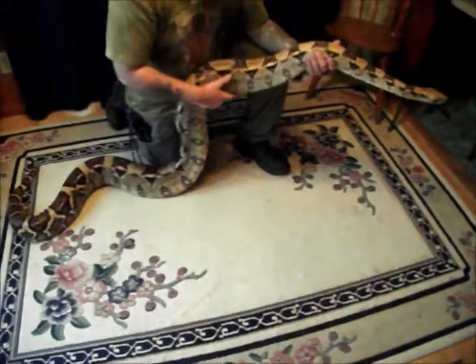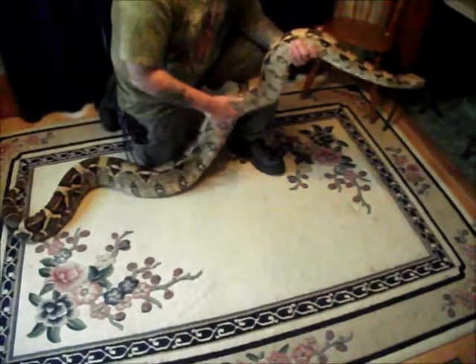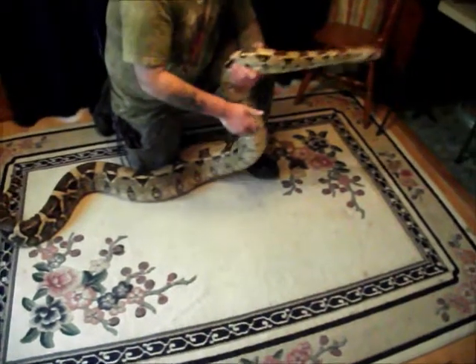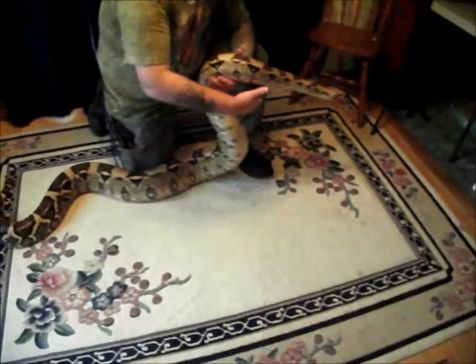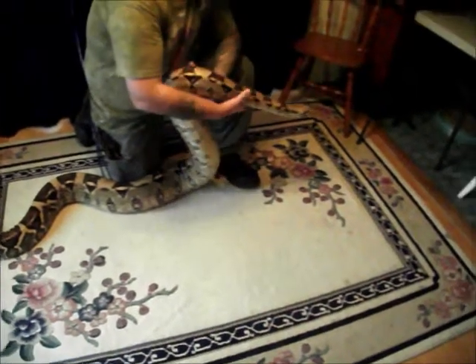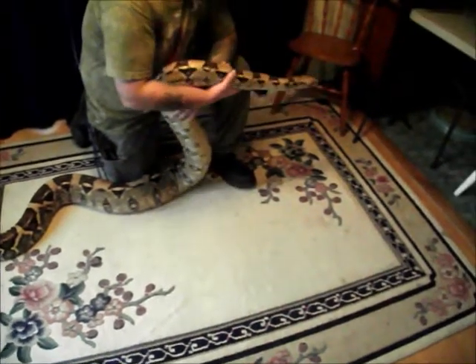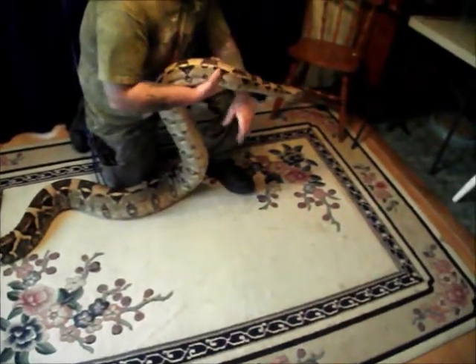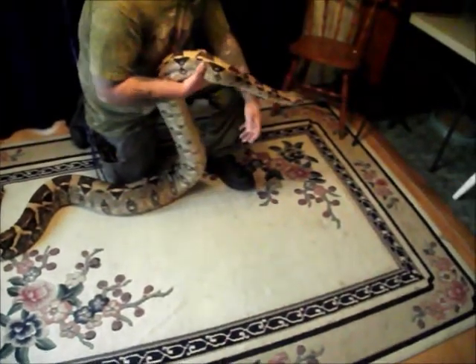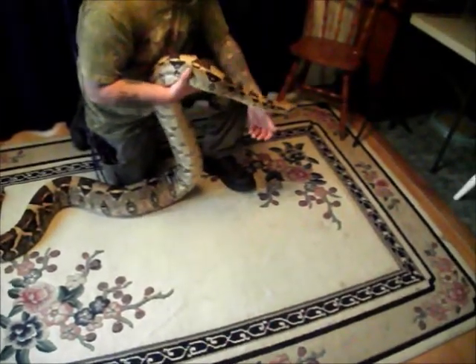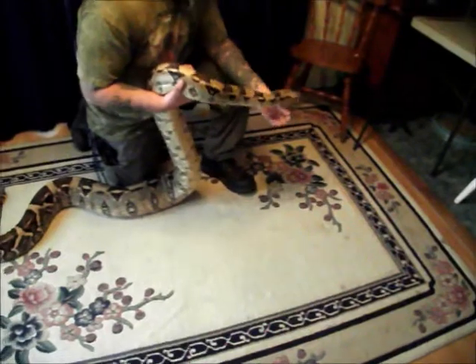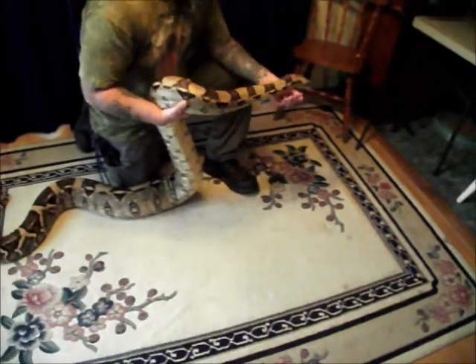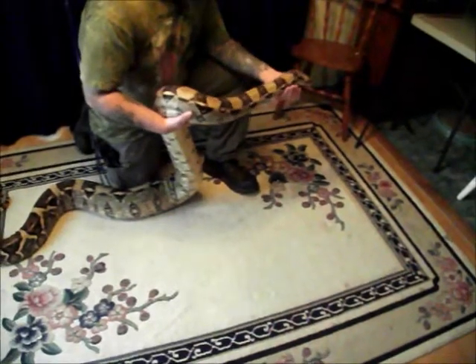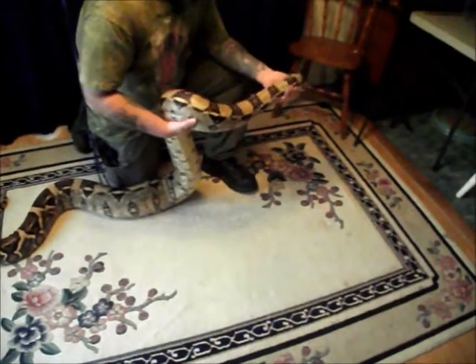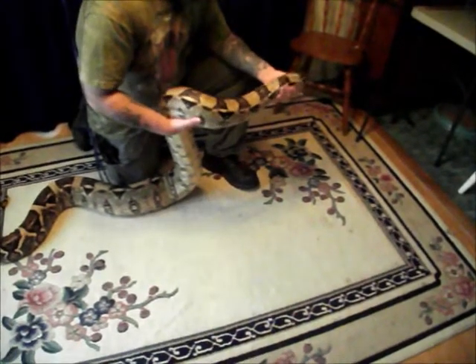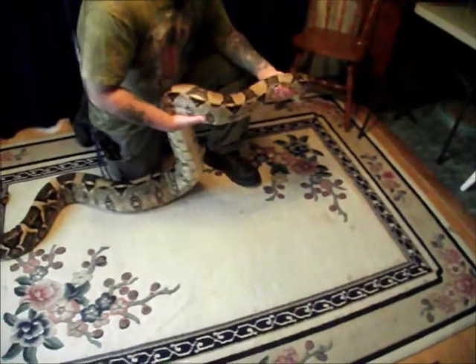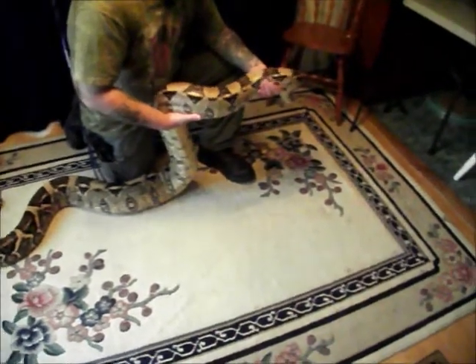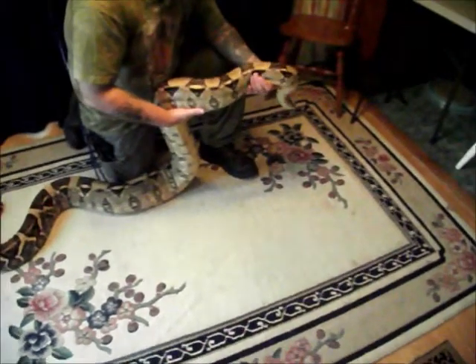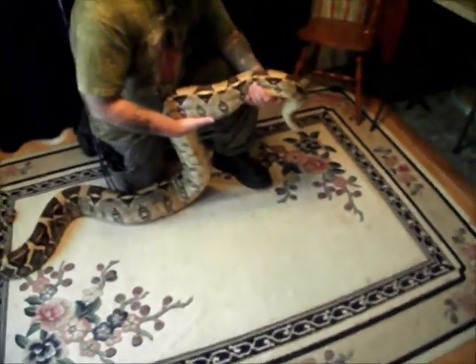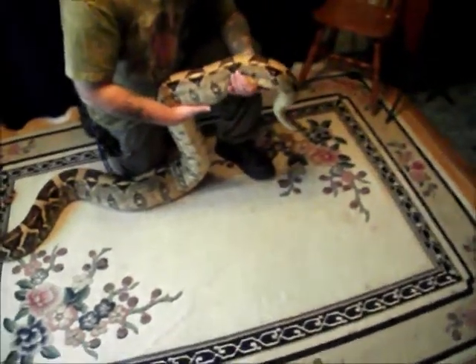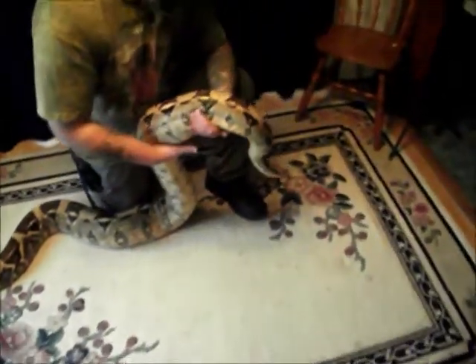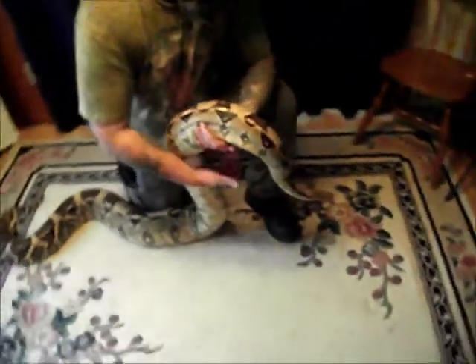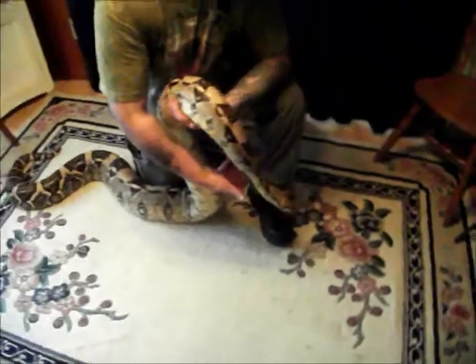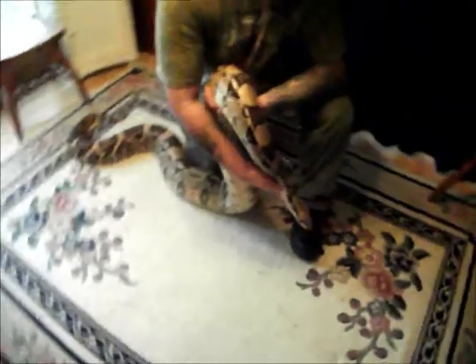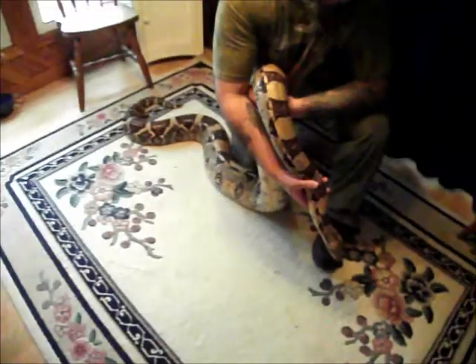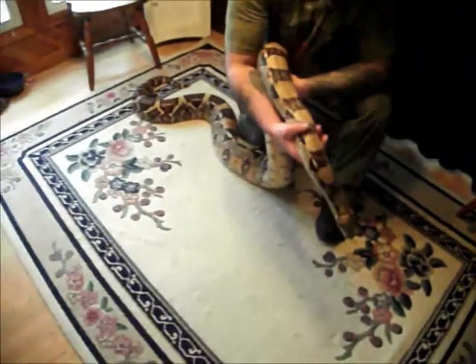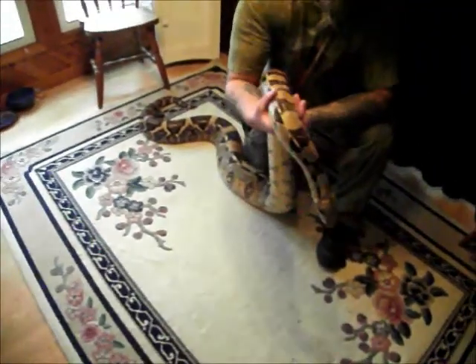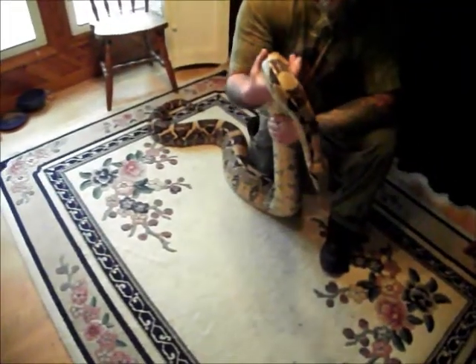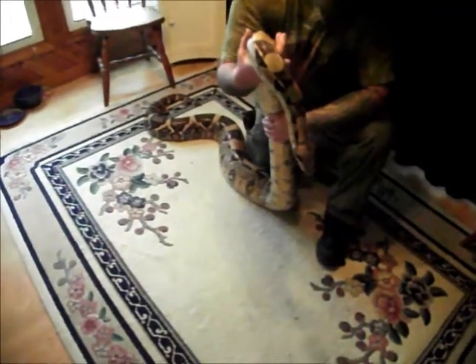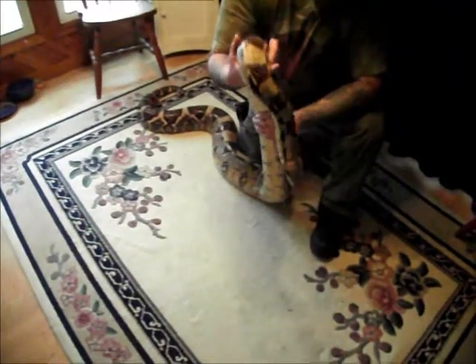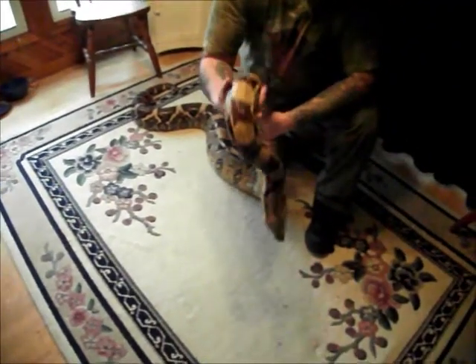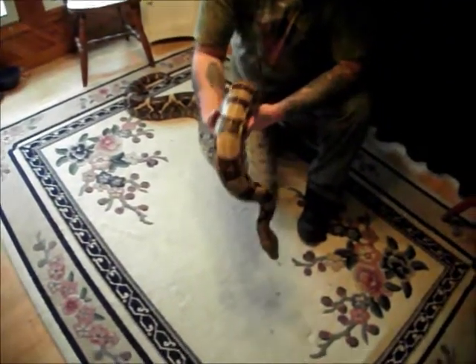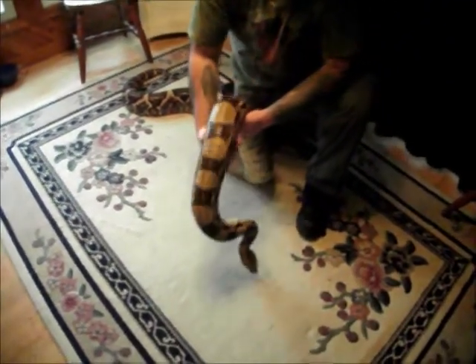This is Chris, and he's a New York State DEC licensed snake handler. He's here today with Medusa, his female Colombian red-tailed boa. She's 9 feet 2 inches long and she weighs 55 pounds.